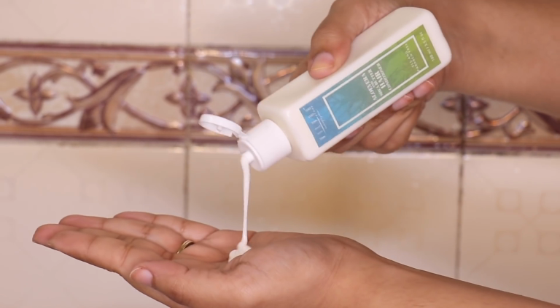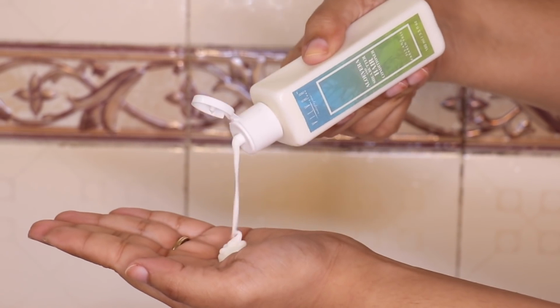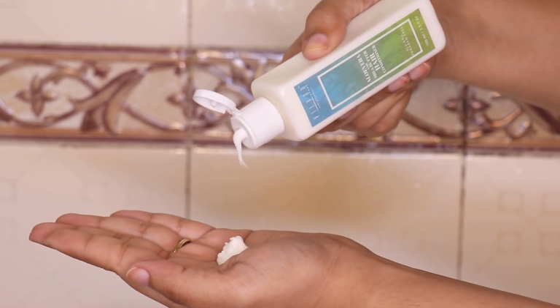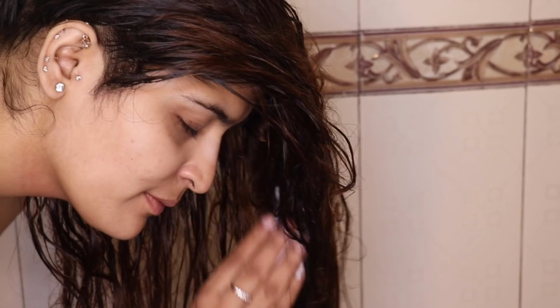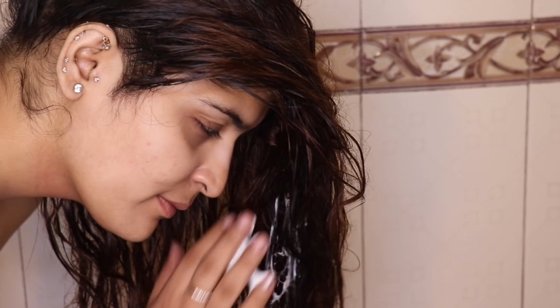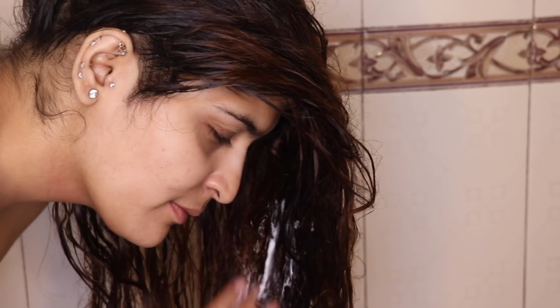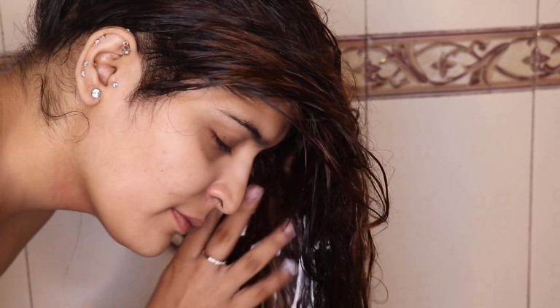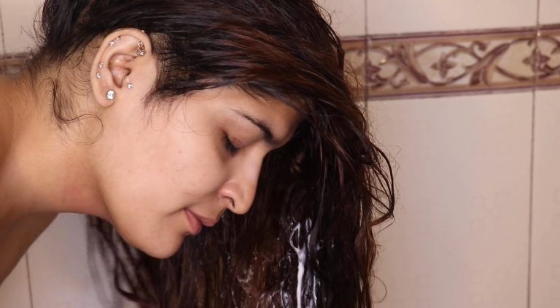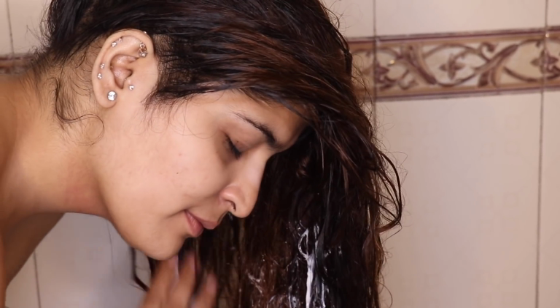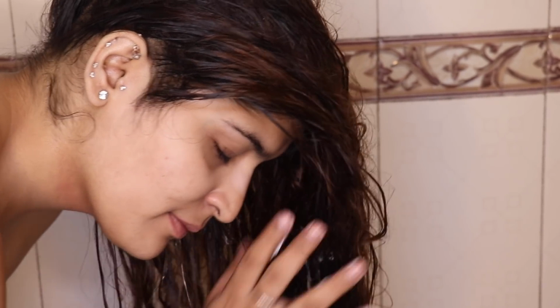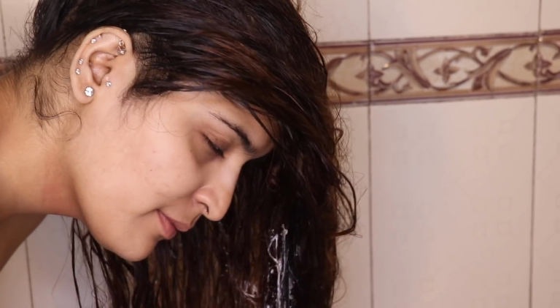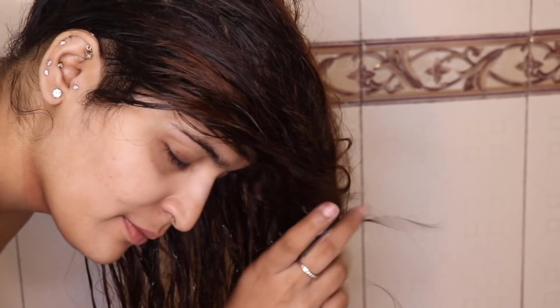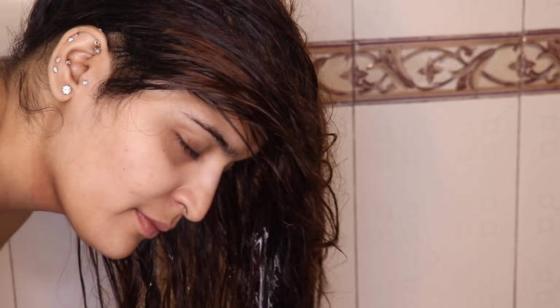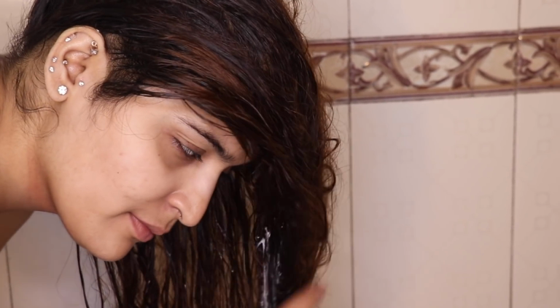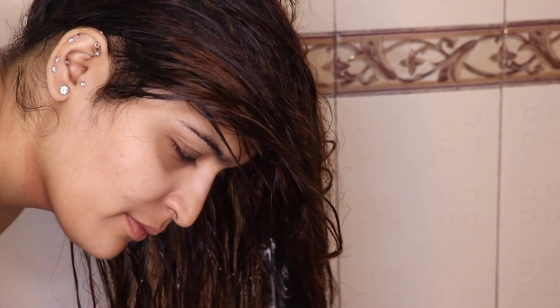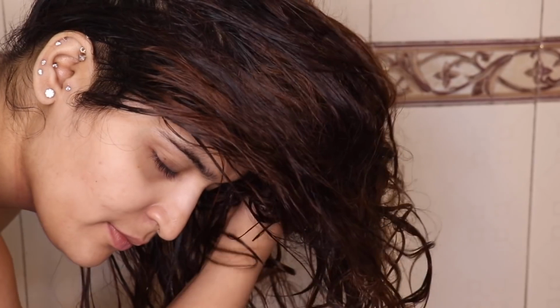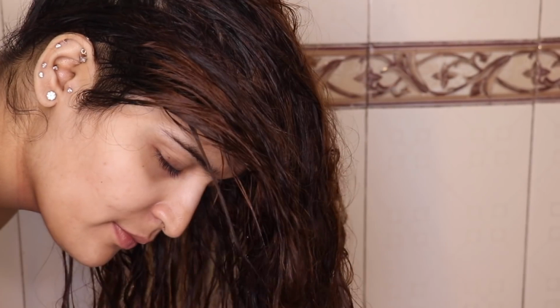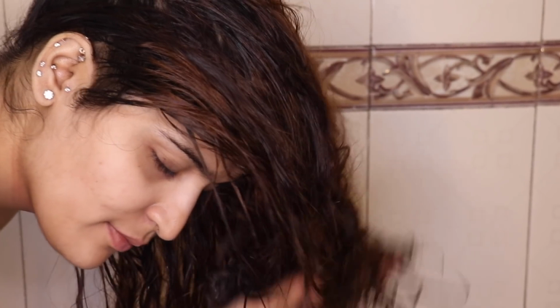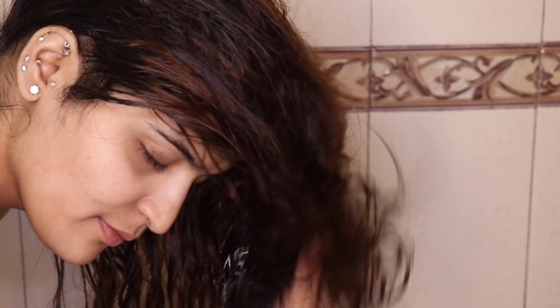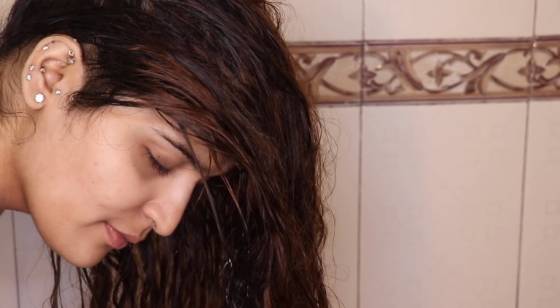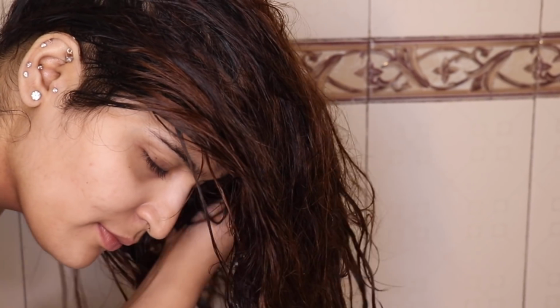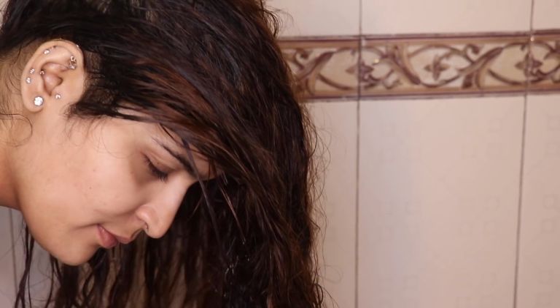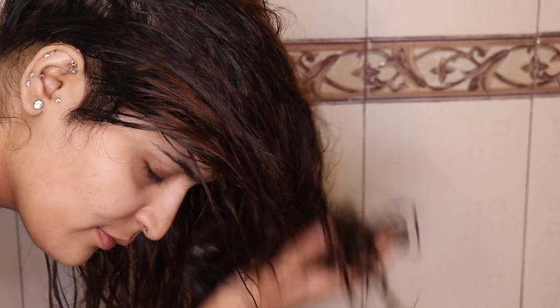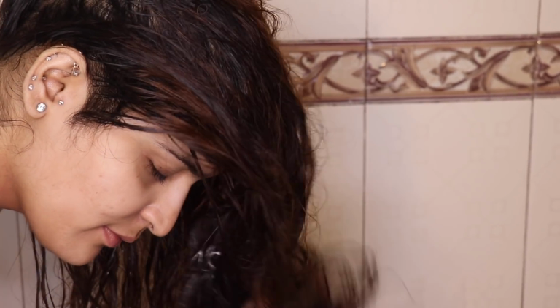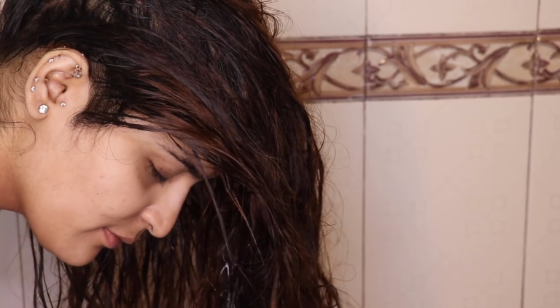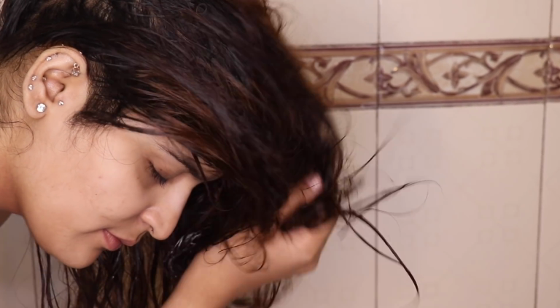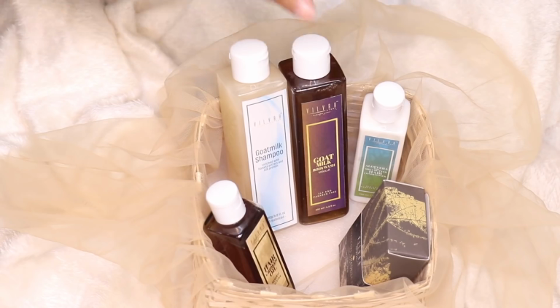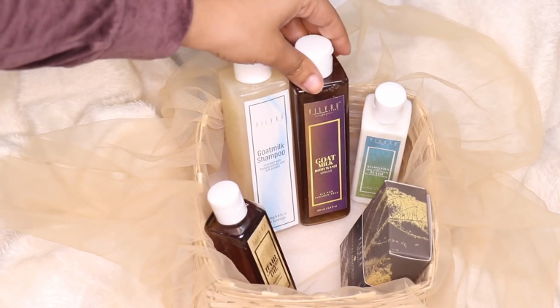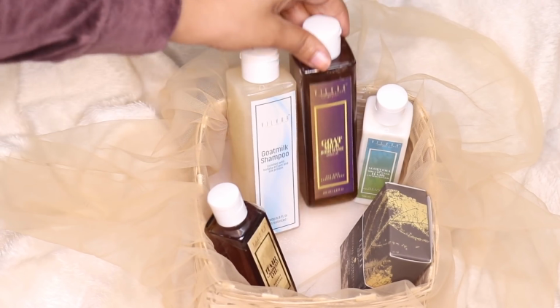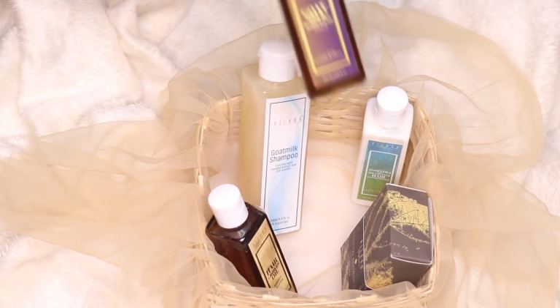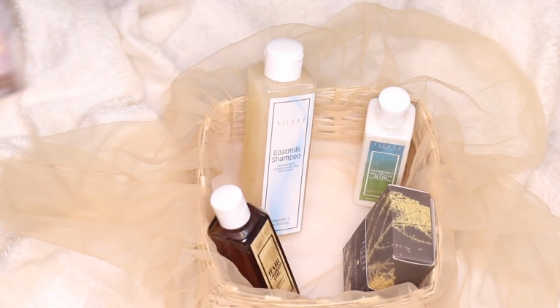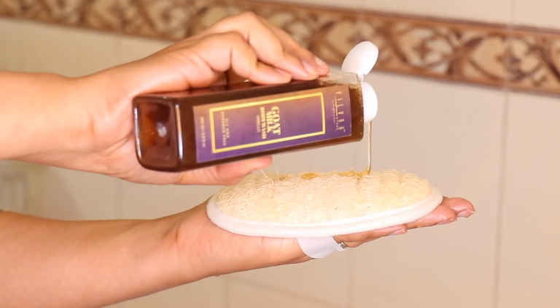Then I'm going to take the aloe vera and shea butter conditioner — this is SLS and paraben free too. I'm just going to apply it on my mid-lengths and ends, scrunch it through my hair, and leave it on for five minutes before washing it off. While I'm waiting for my conditioner to sit in, I'm going to use the goat milk body wash.